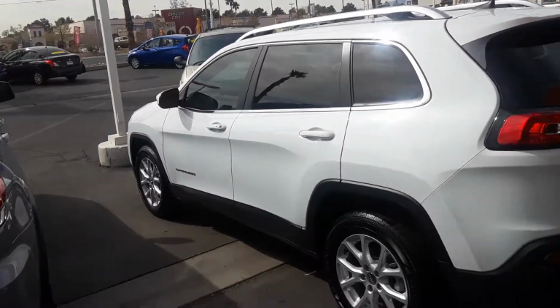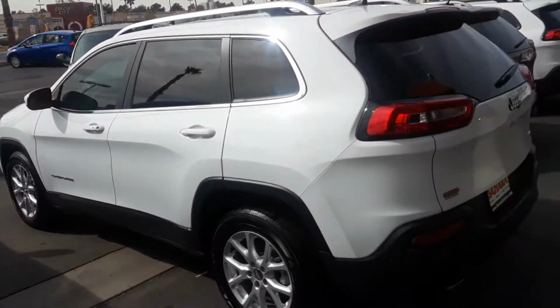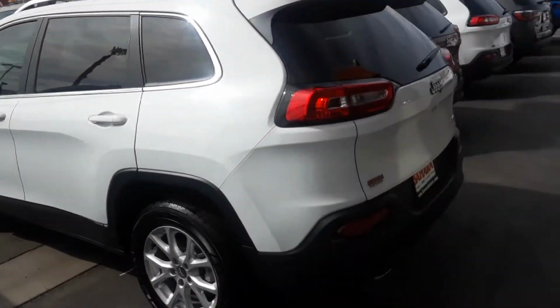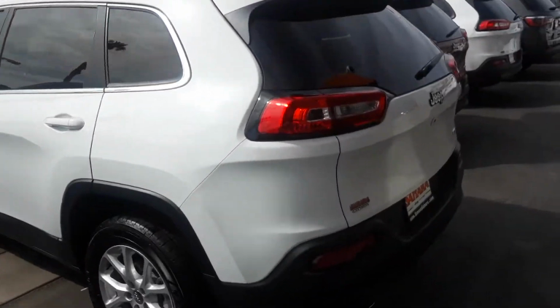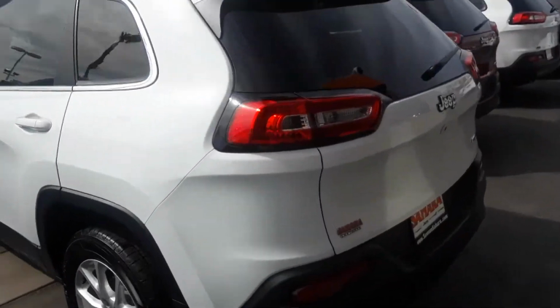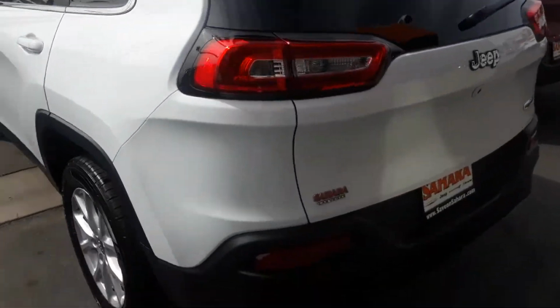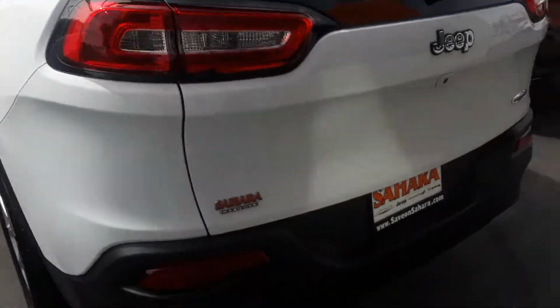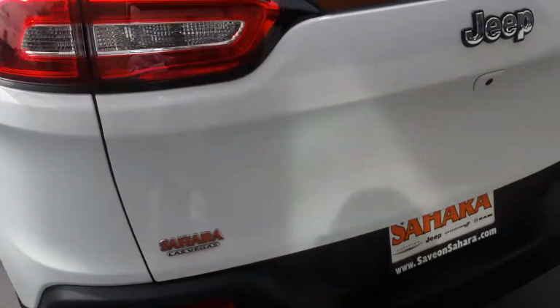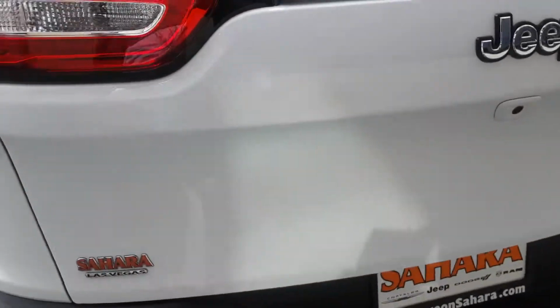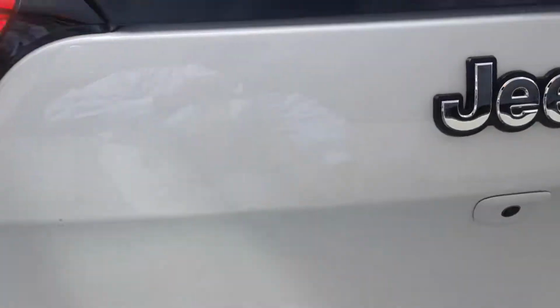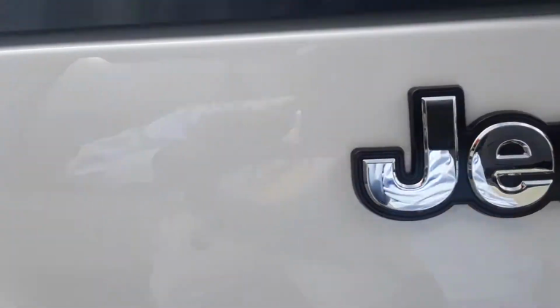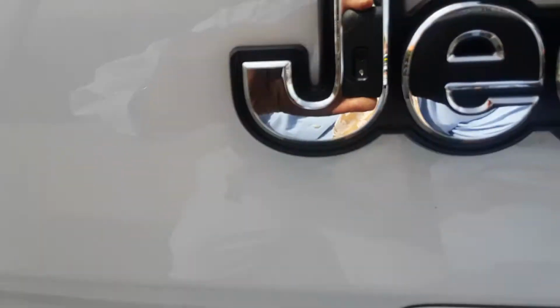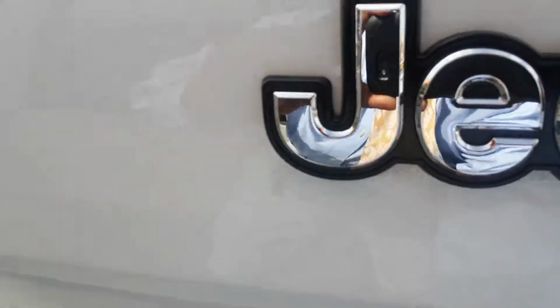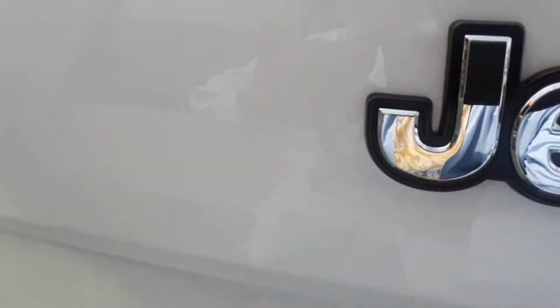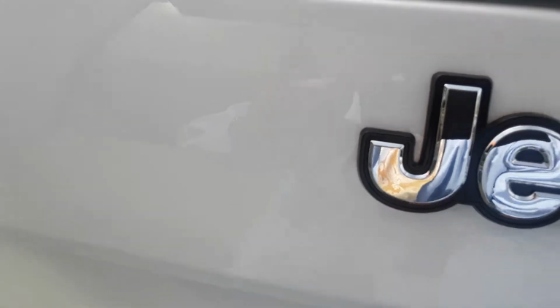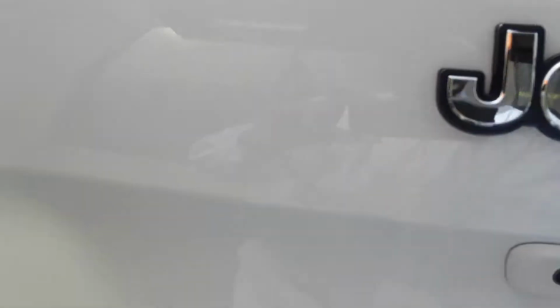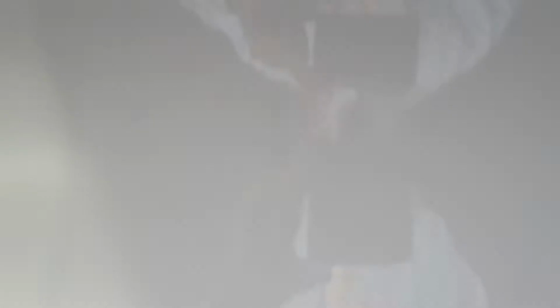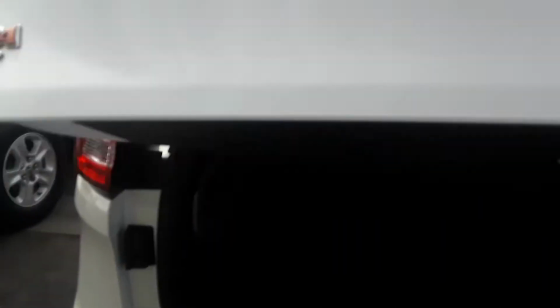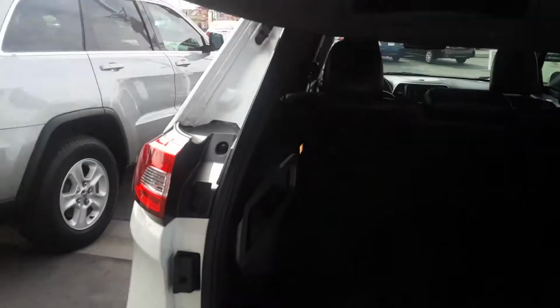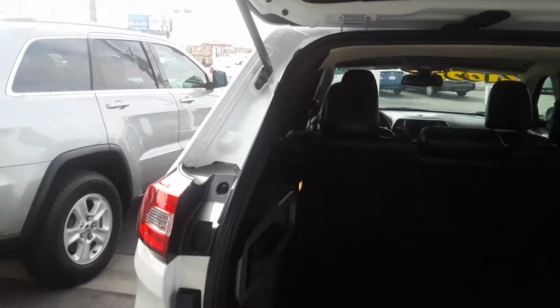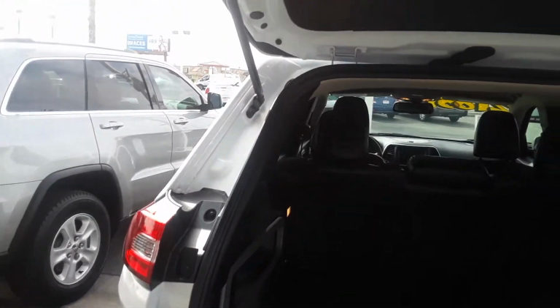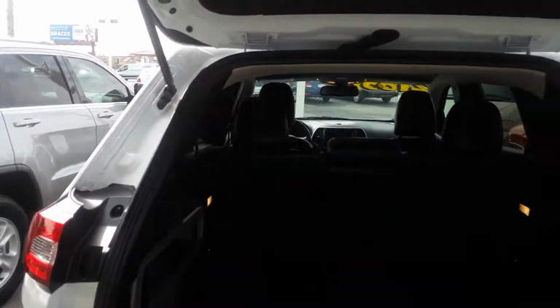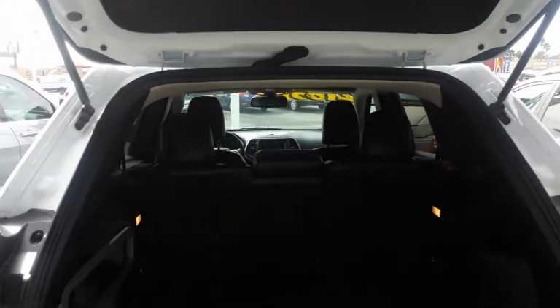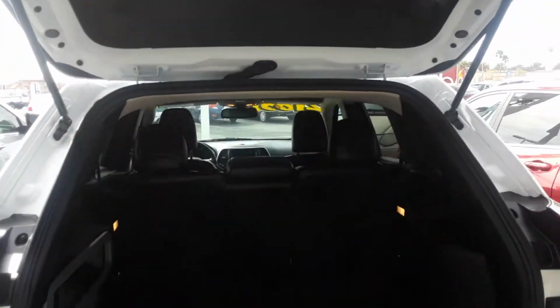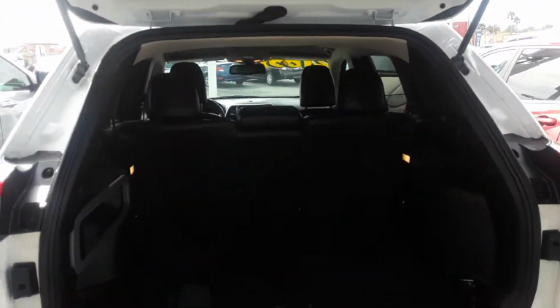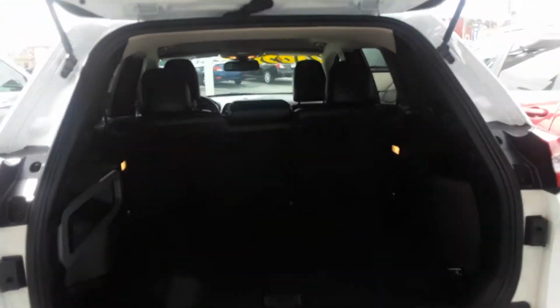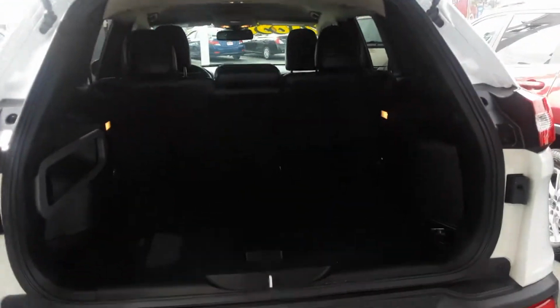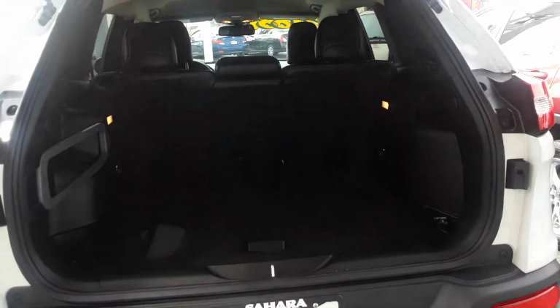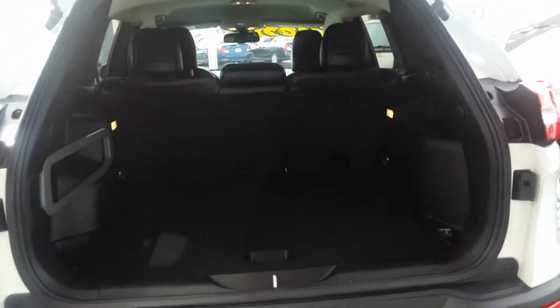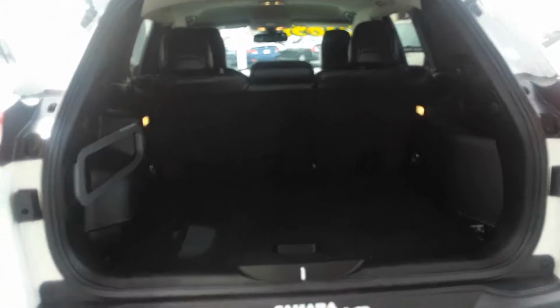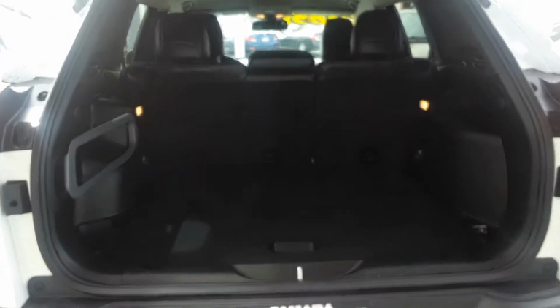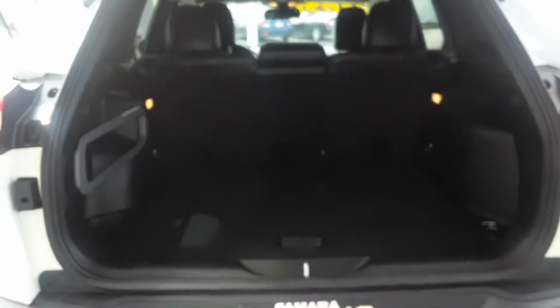It is a five passenger. It does have your backup camera back here, of course, with the Jeep name on it. And this is the back of the vehicle, just like so.